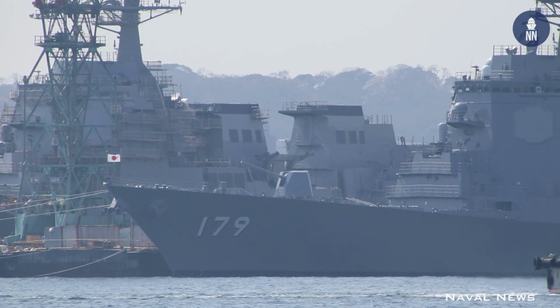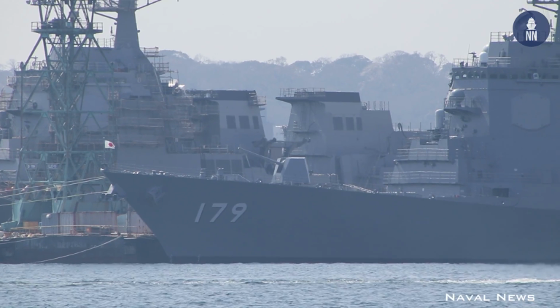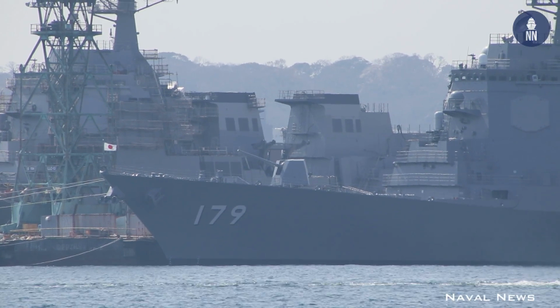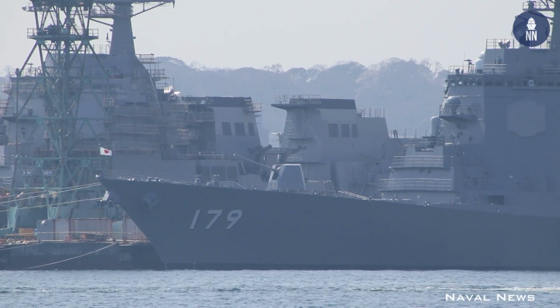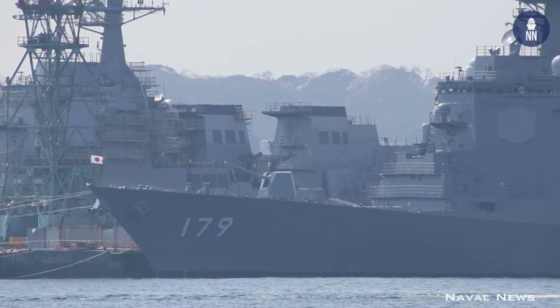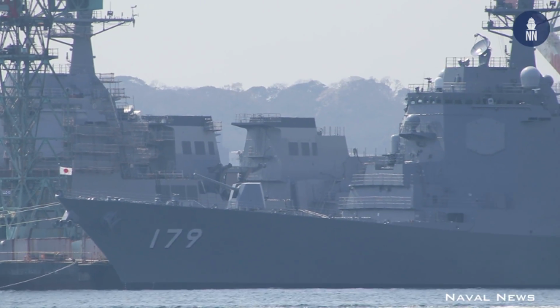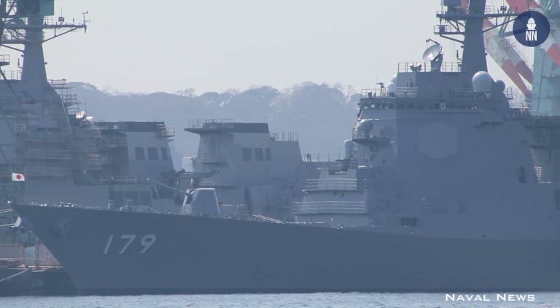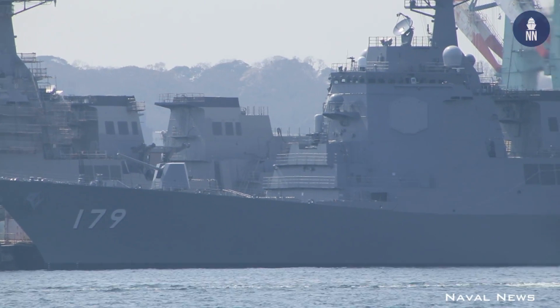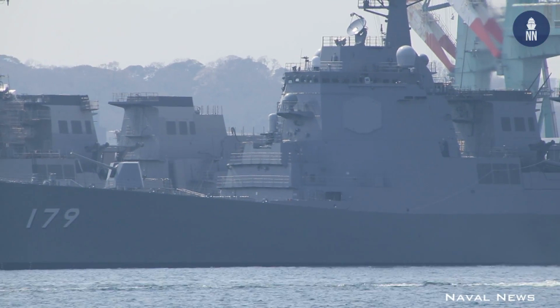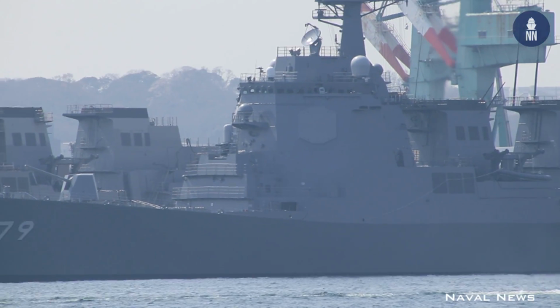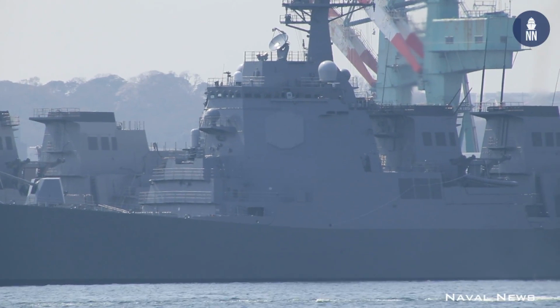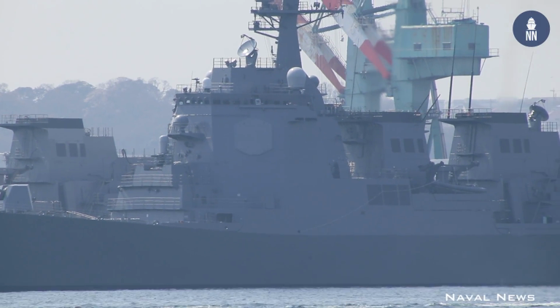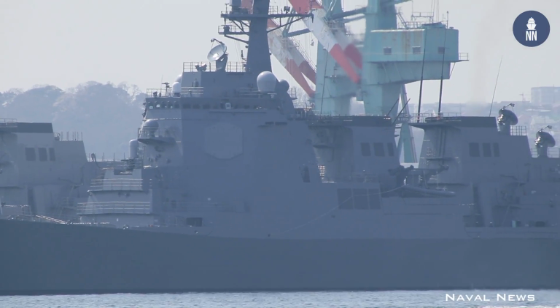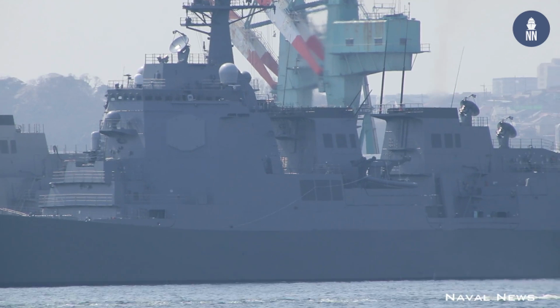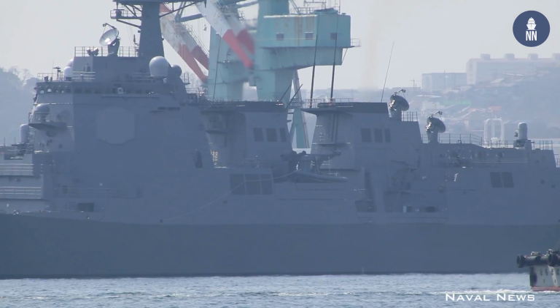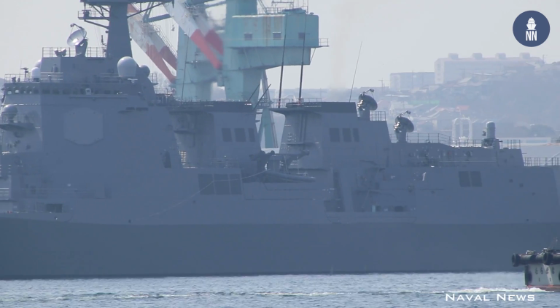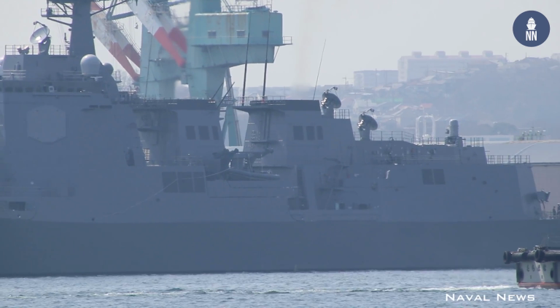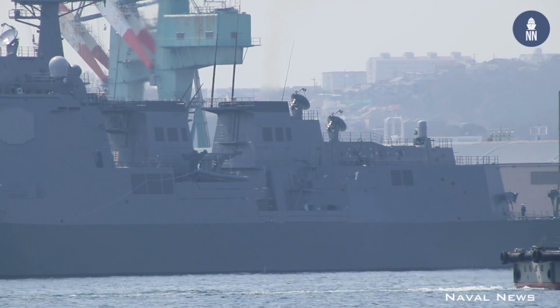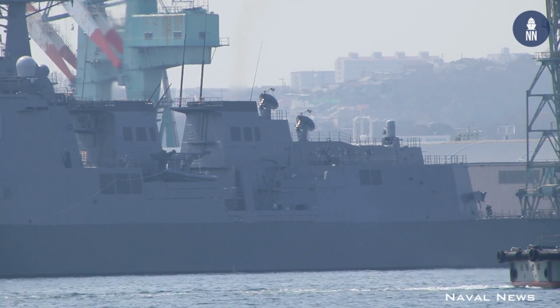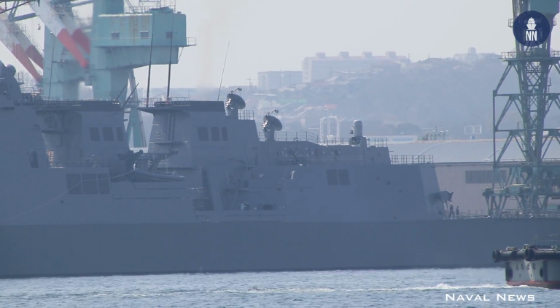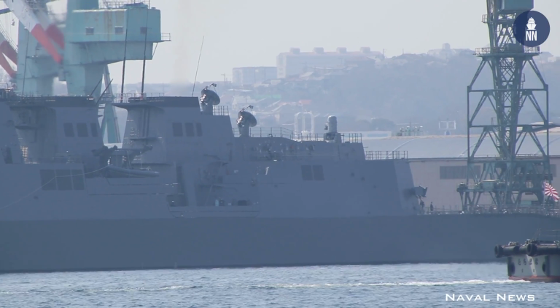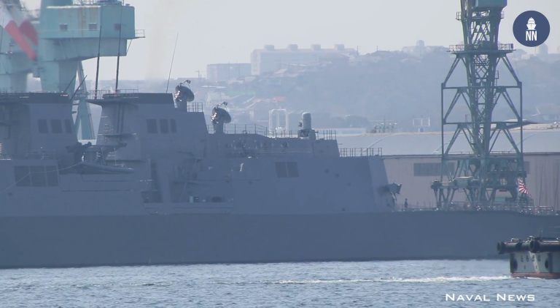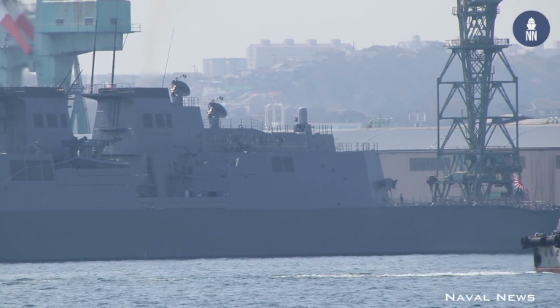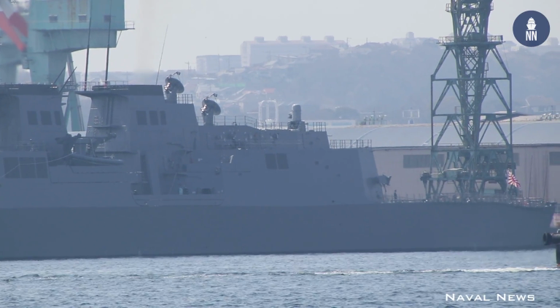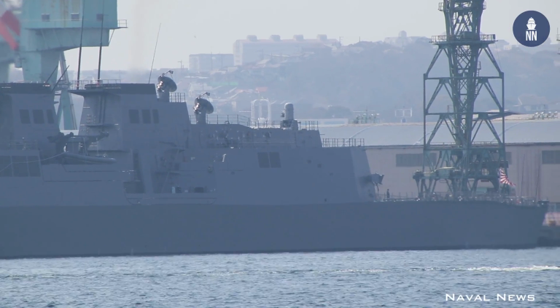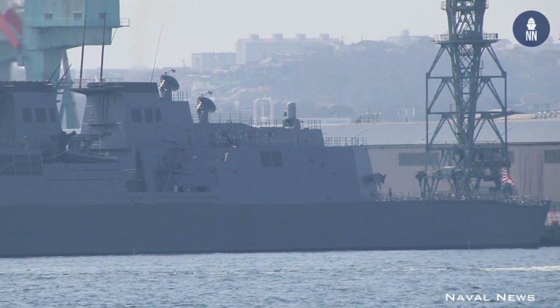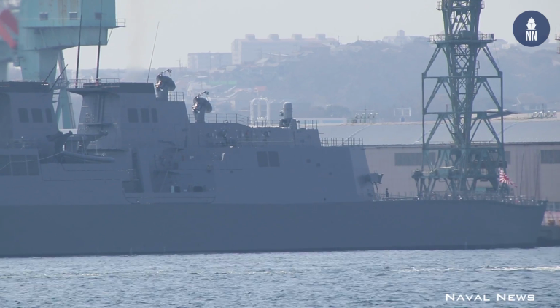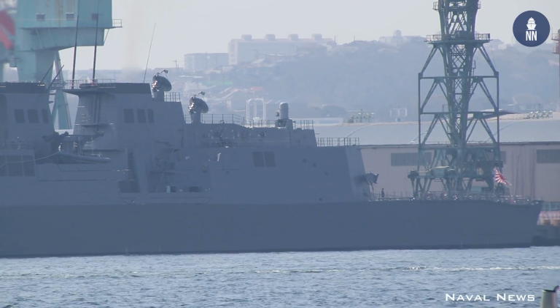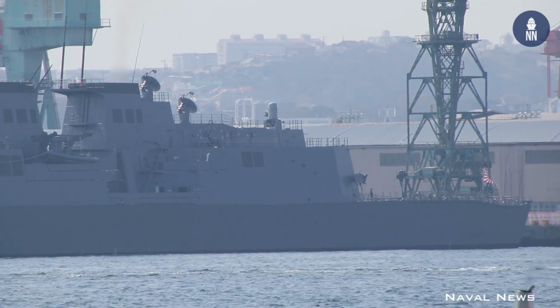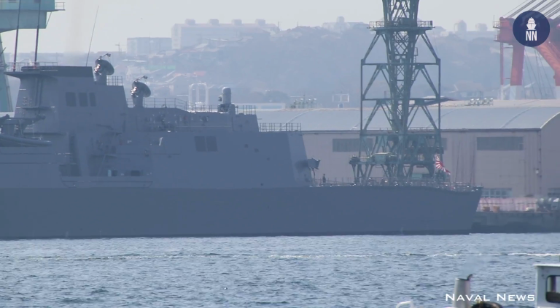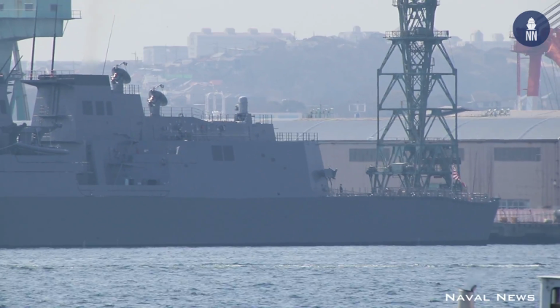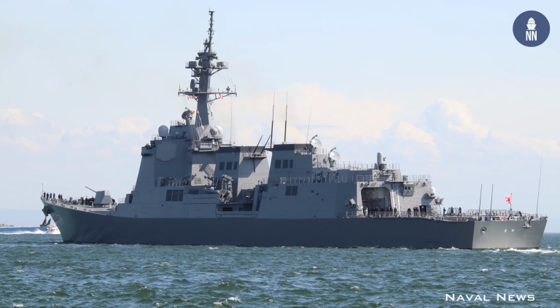The new destroyer class is 170 meters long and displaces 8,200 tons. She operates with a crew of 310 sailors and features a combined diesel, electric, and gas propulsion system.